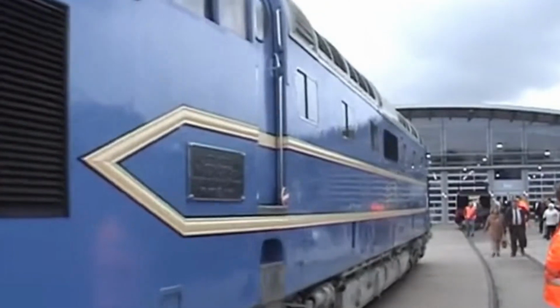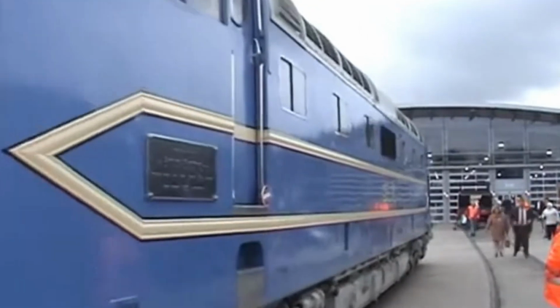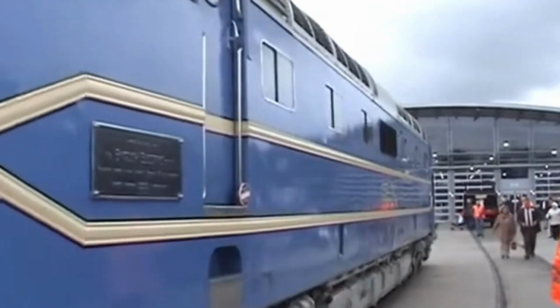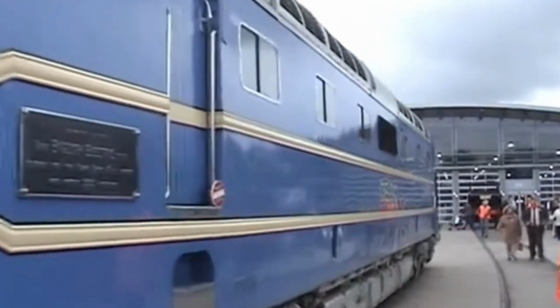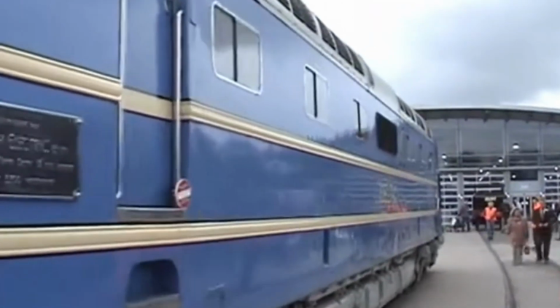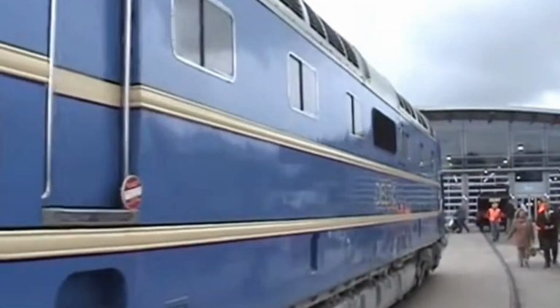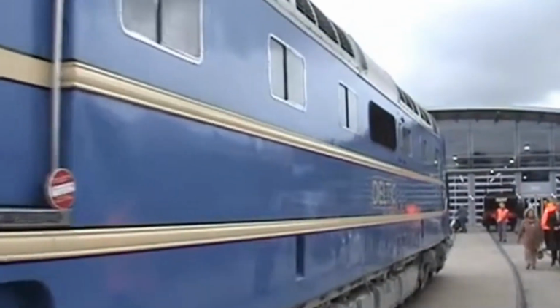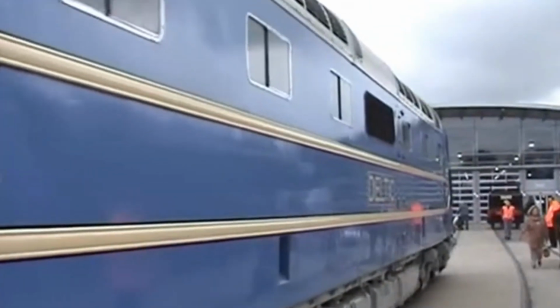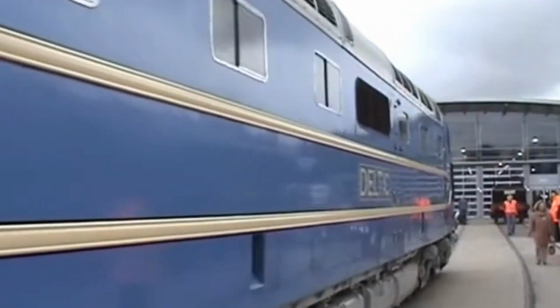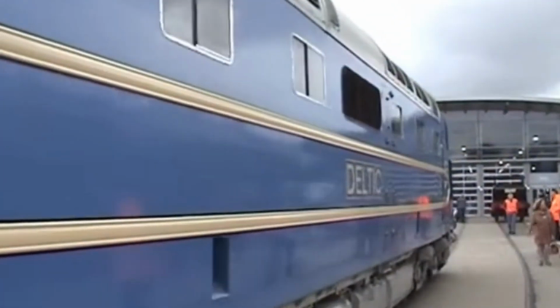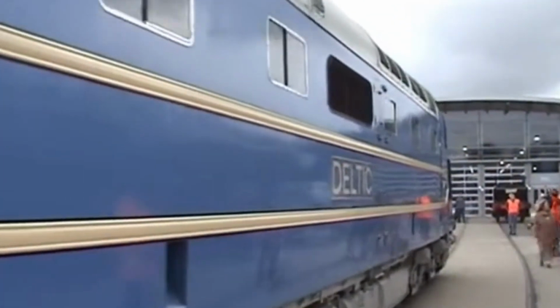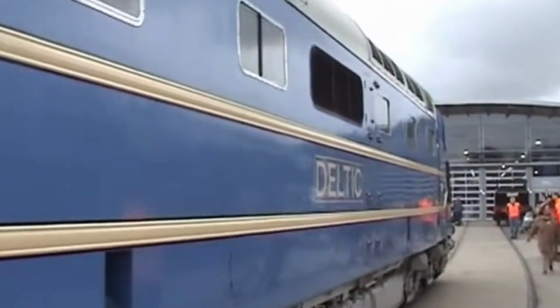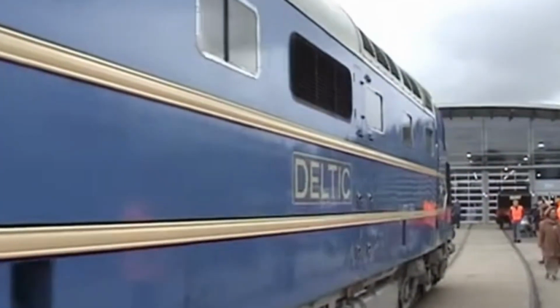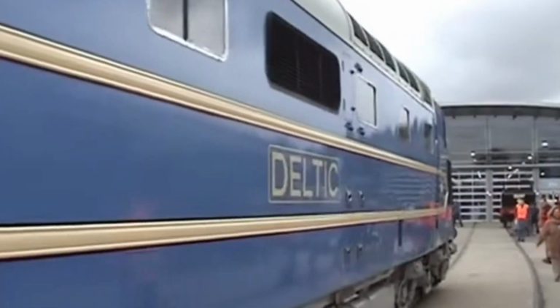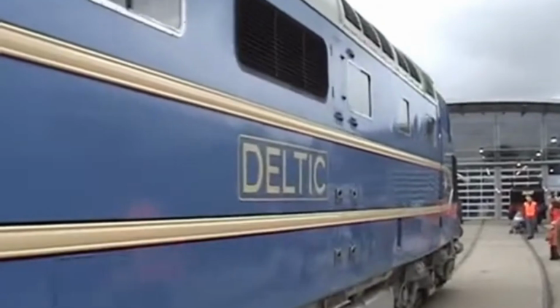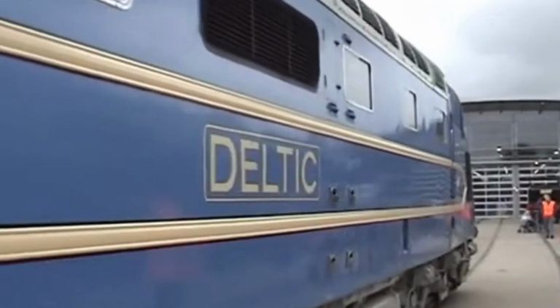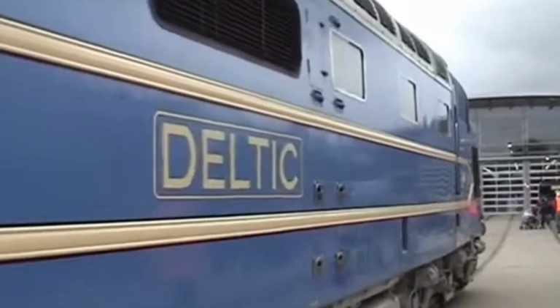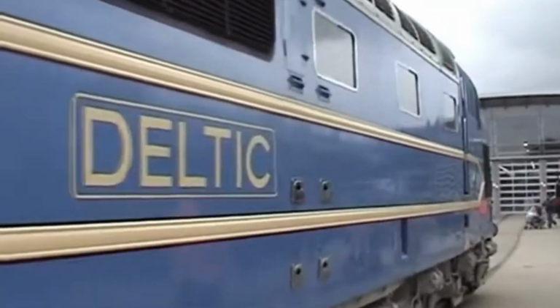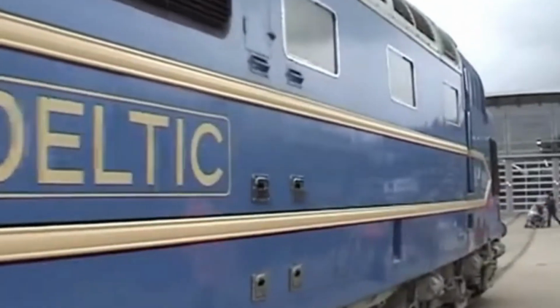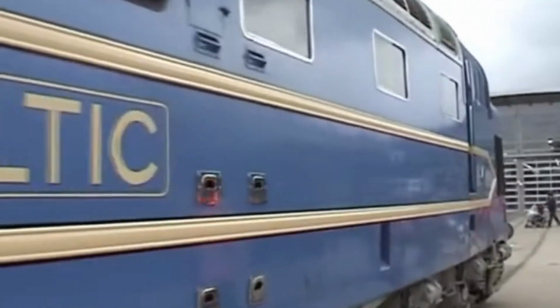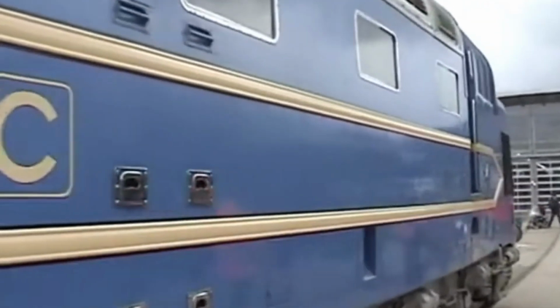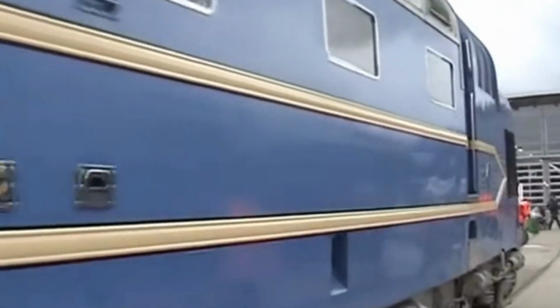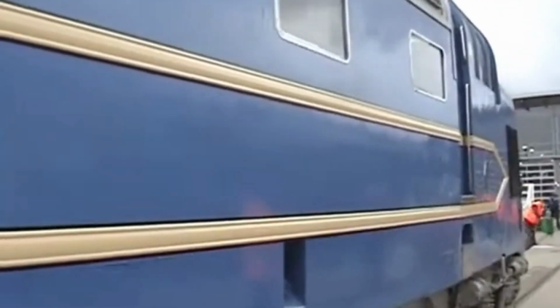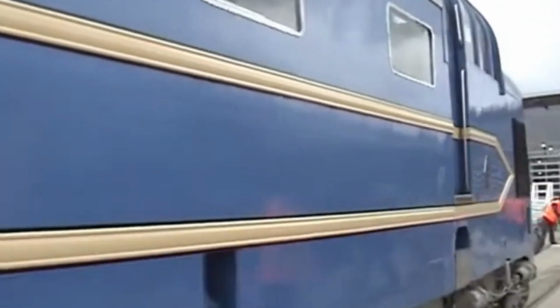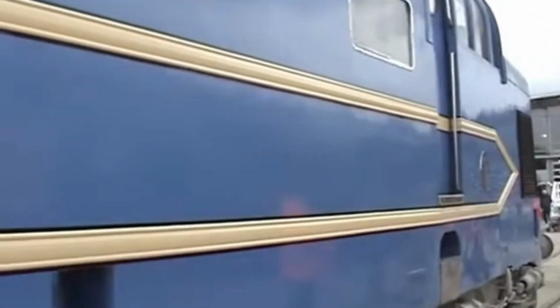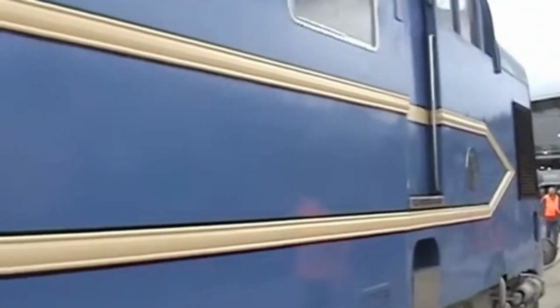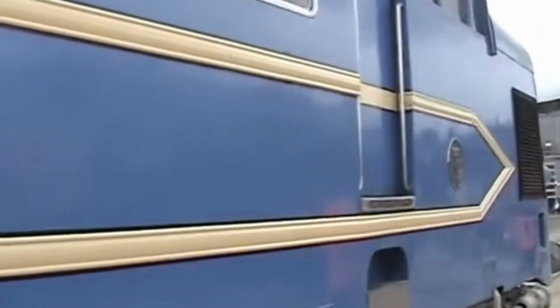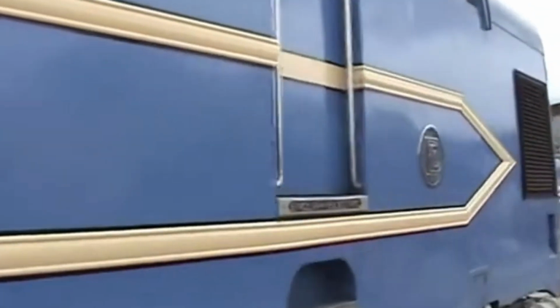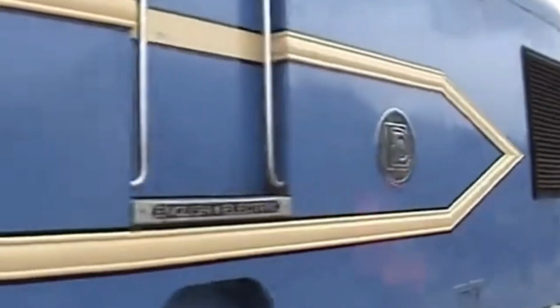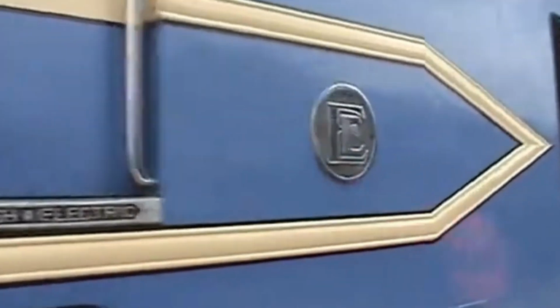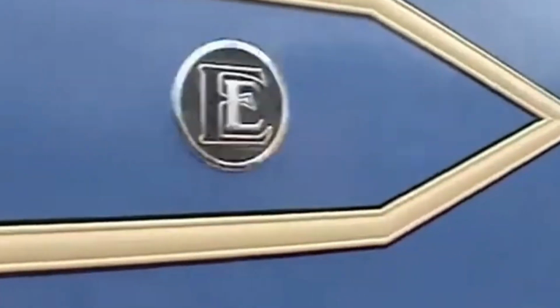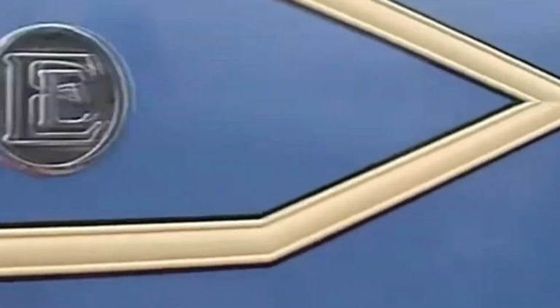The English Electric DP1 wasn't just a locomotive — it was a vision of the future. Bold, unconventional and full of potential. Its spirit lives on not just in preserved steel, but in the lessons it taught and the icons it inspired.